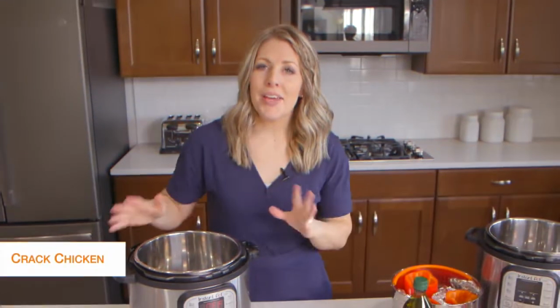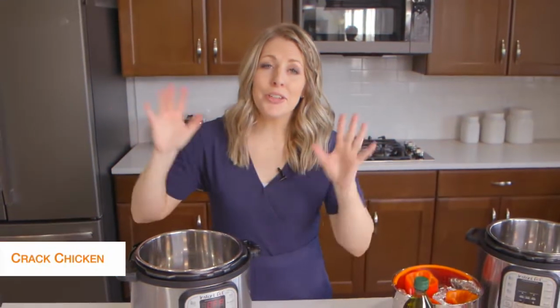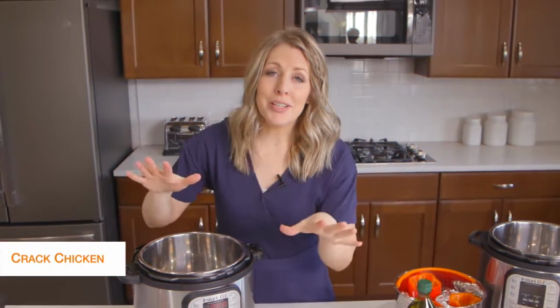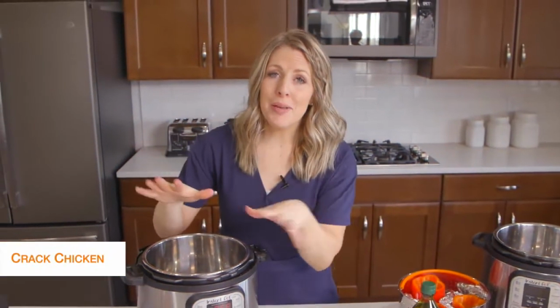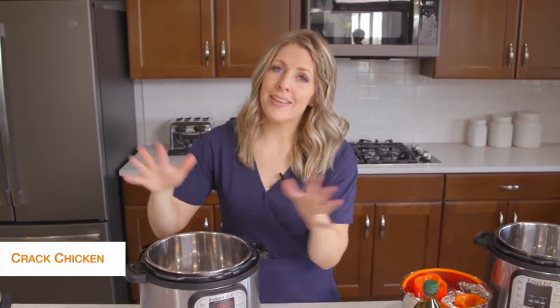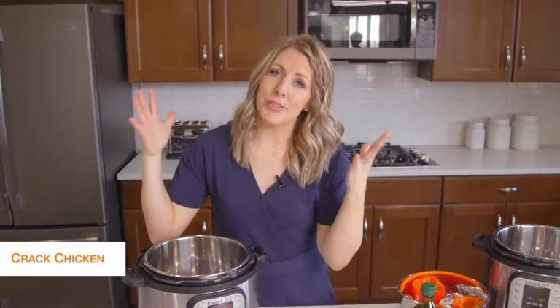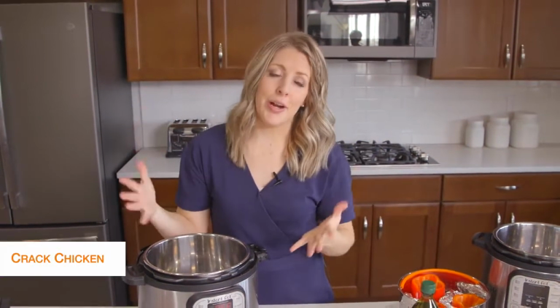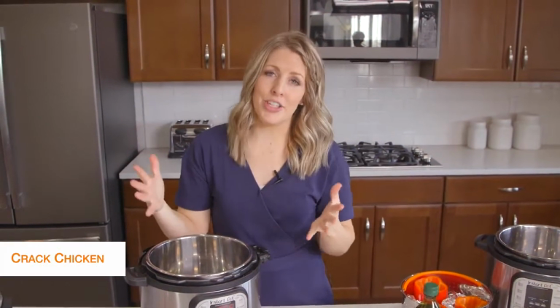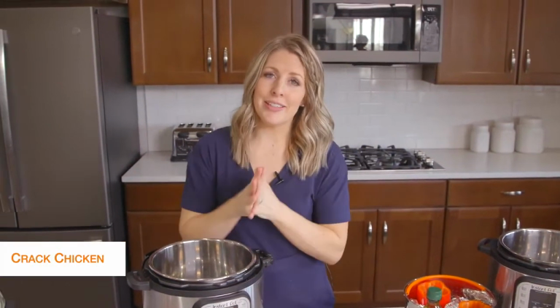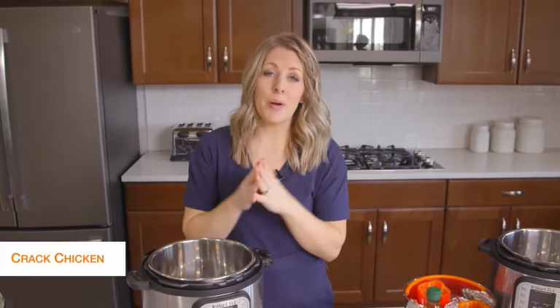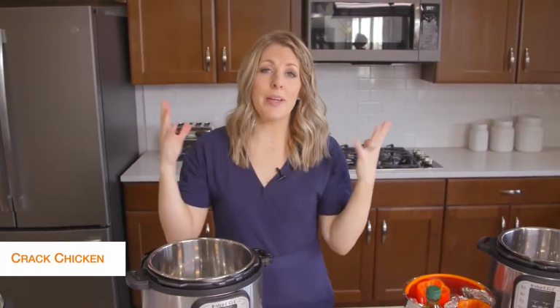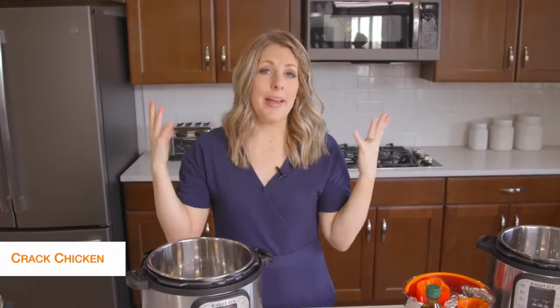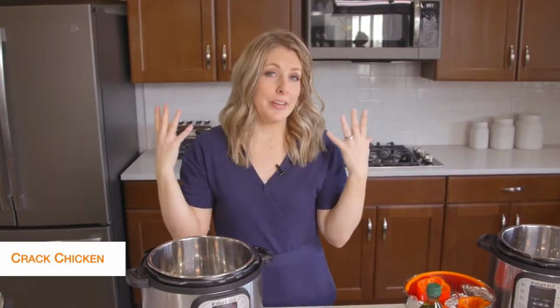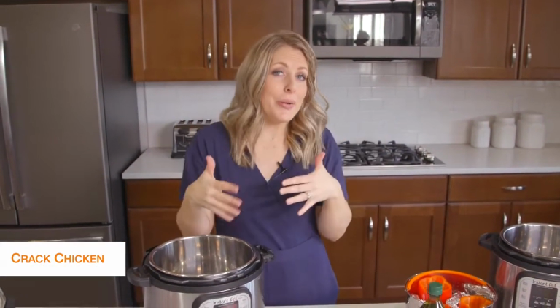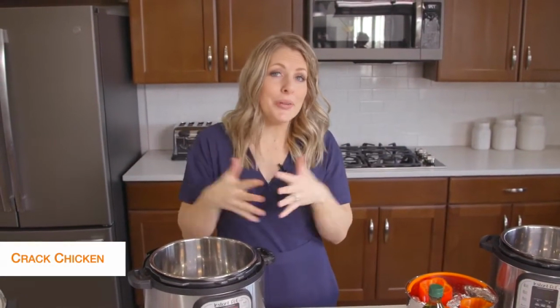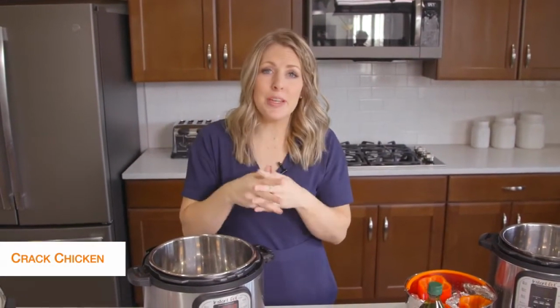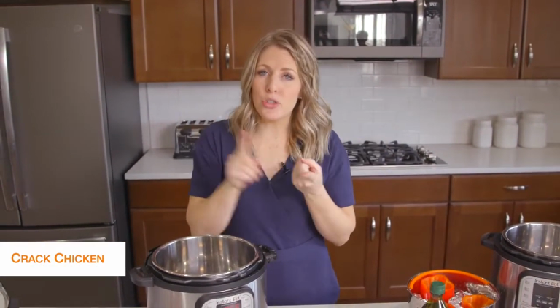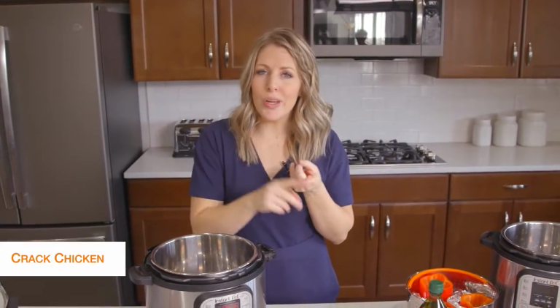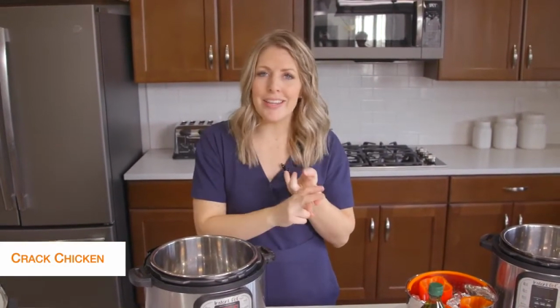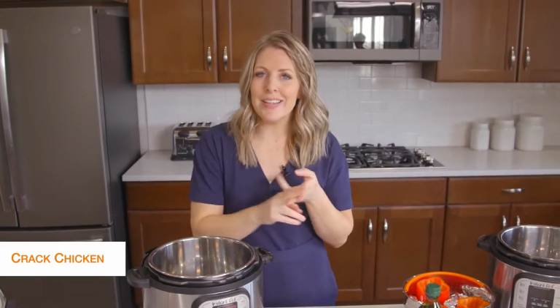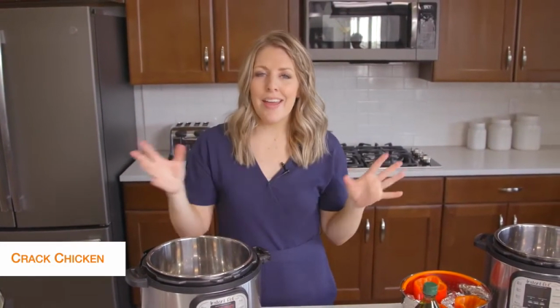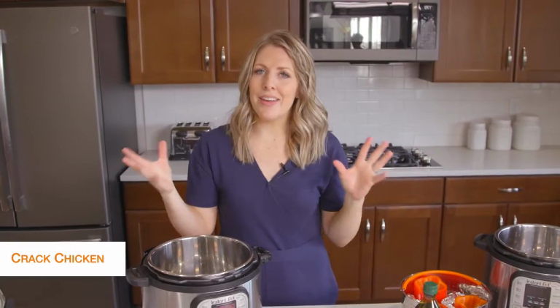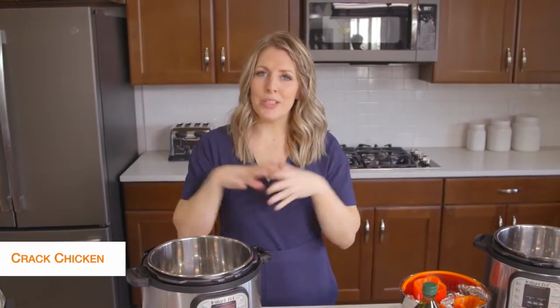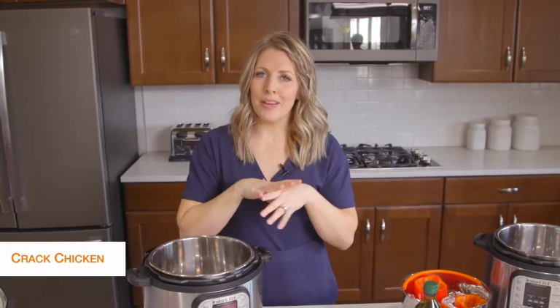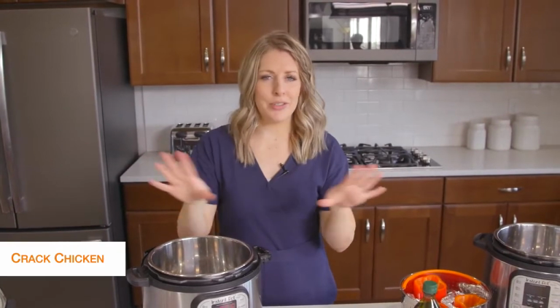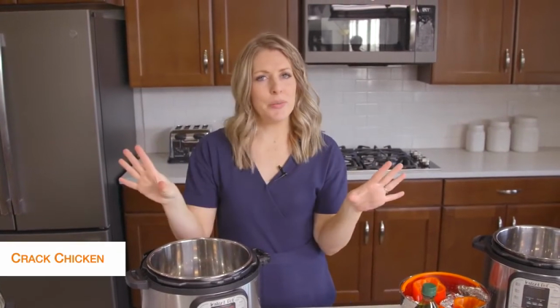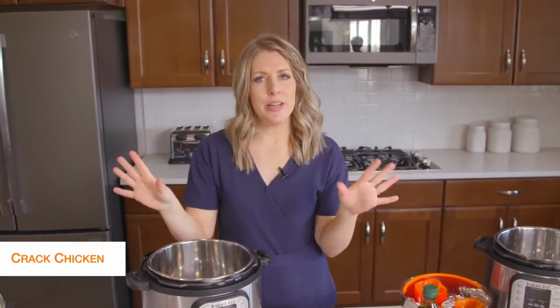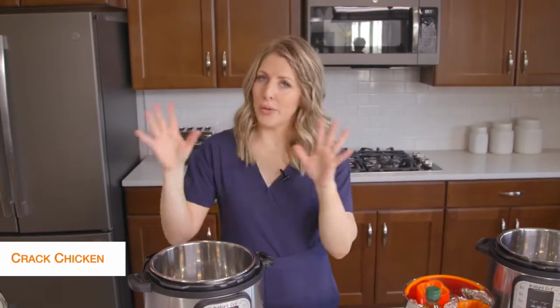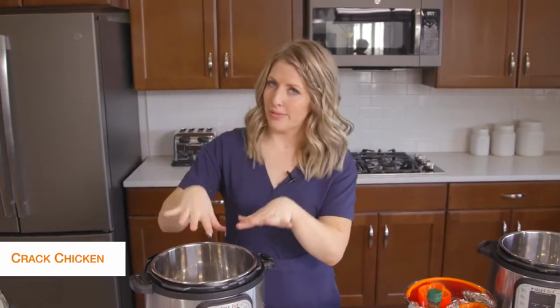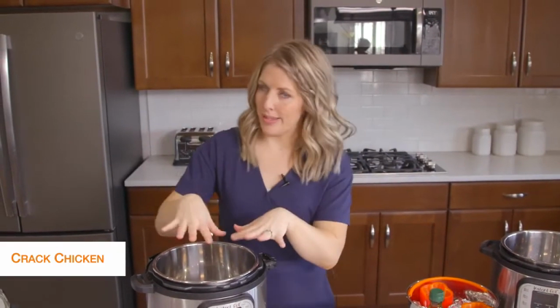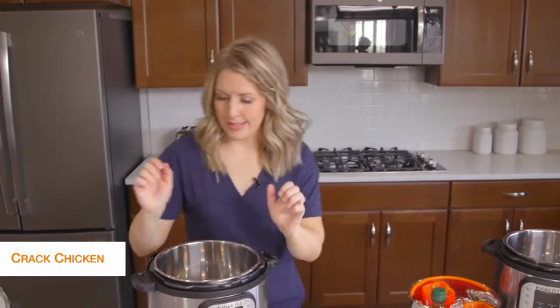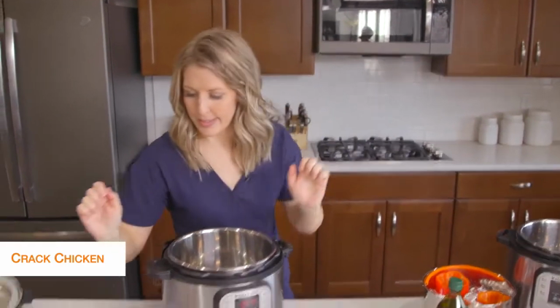The first recipe I'm making is cracked chicken. This is probably my go-to recipe. It's so quick and easy, and then we just put it on lettuce wraps when we're done. So let's get started.